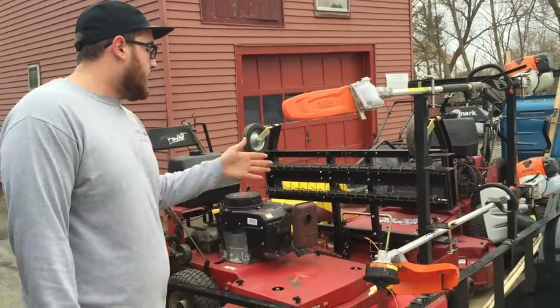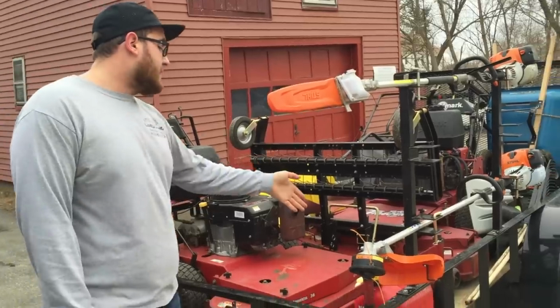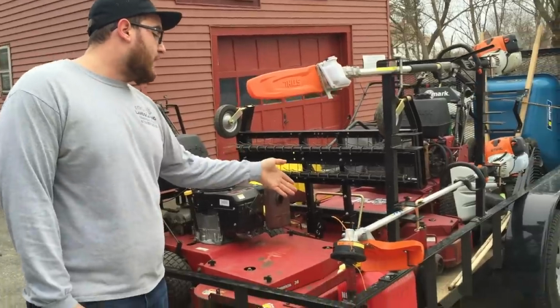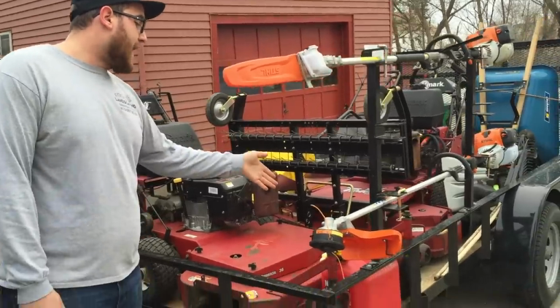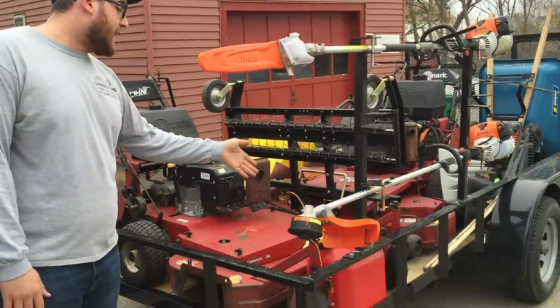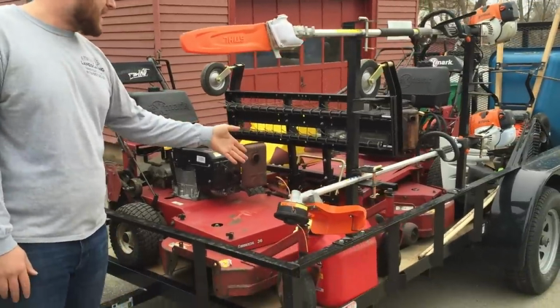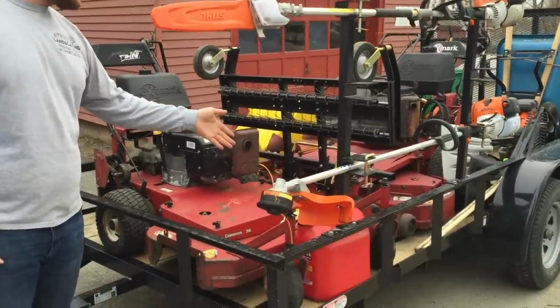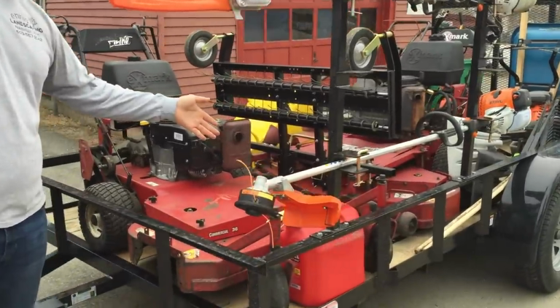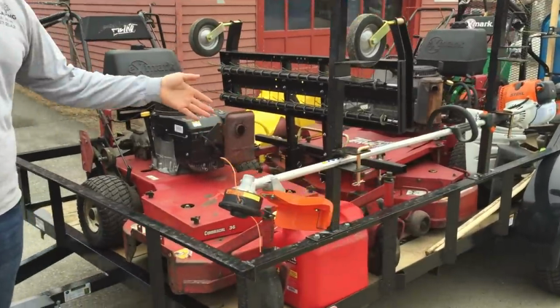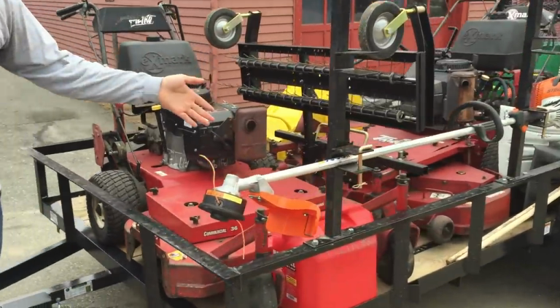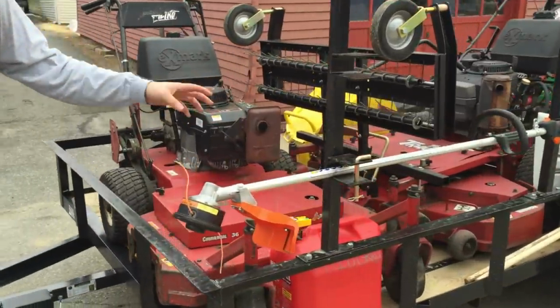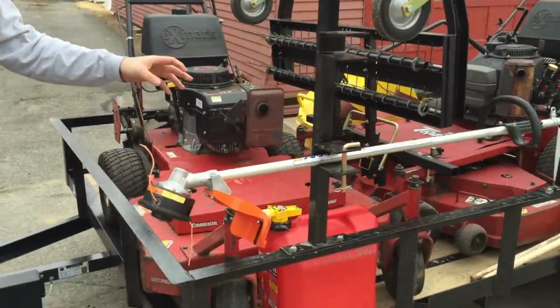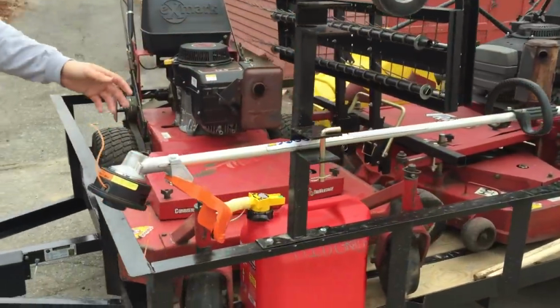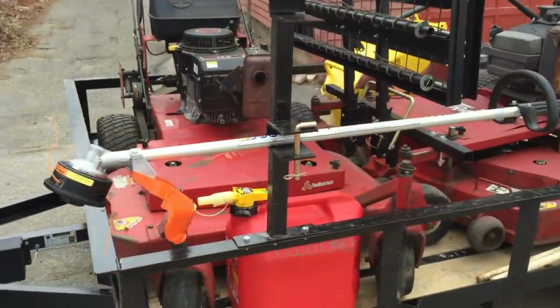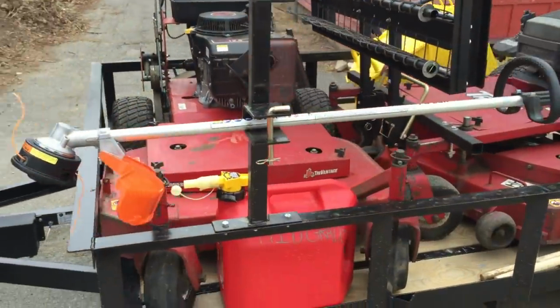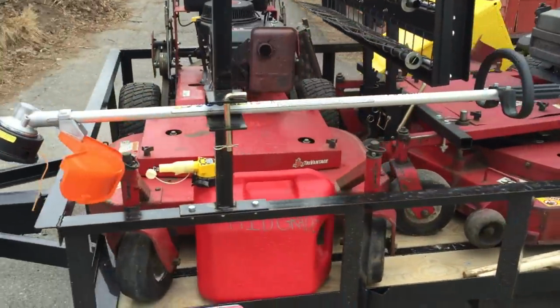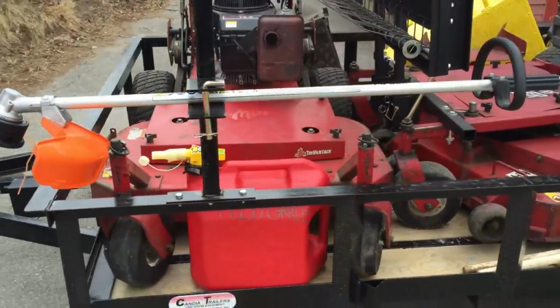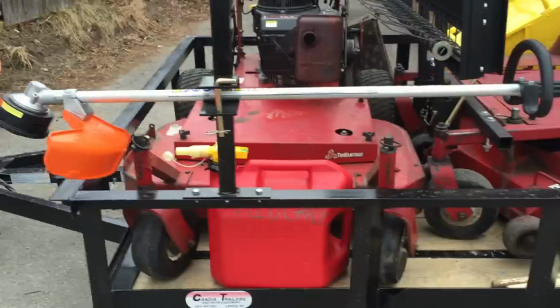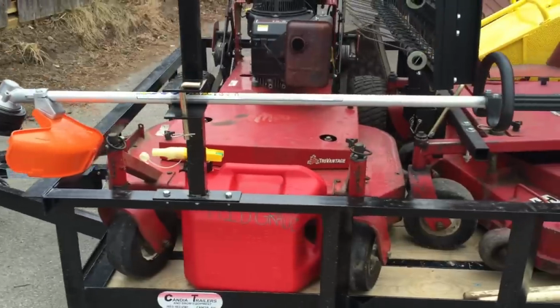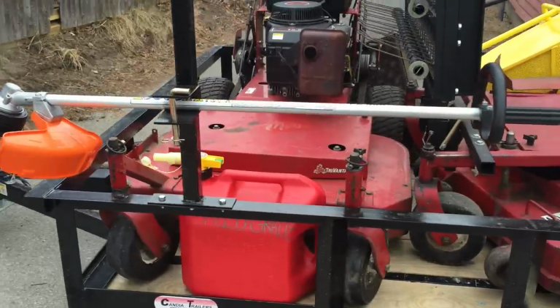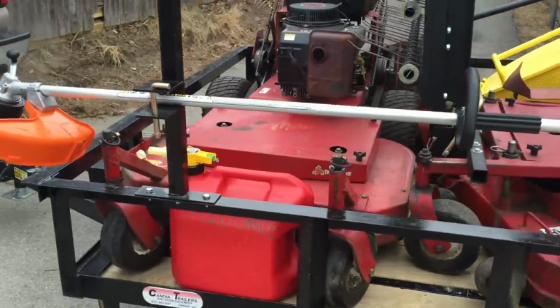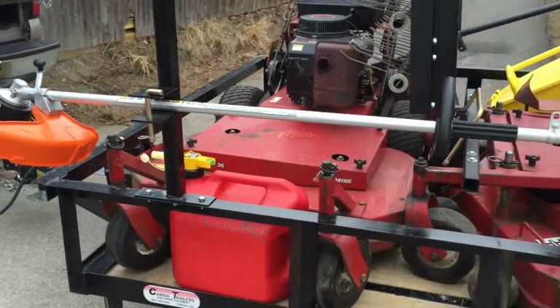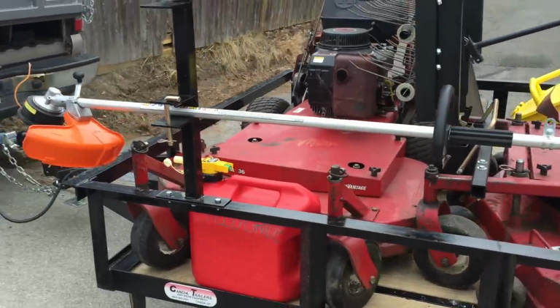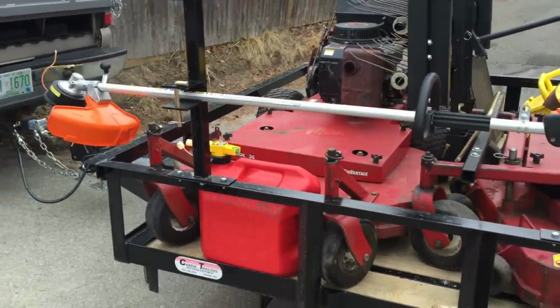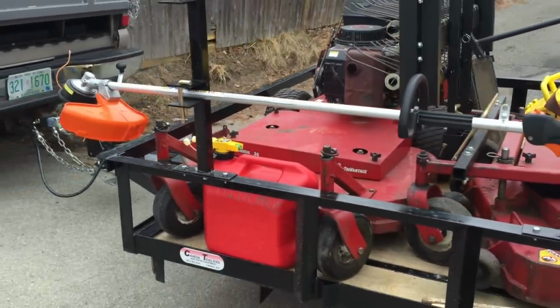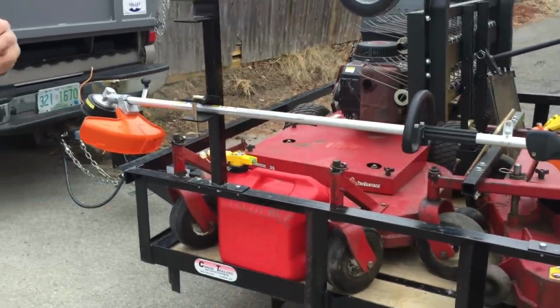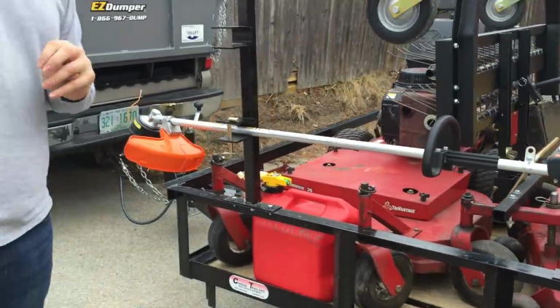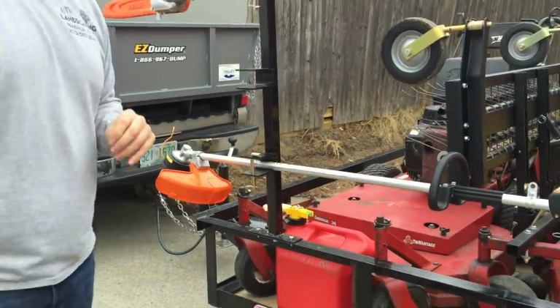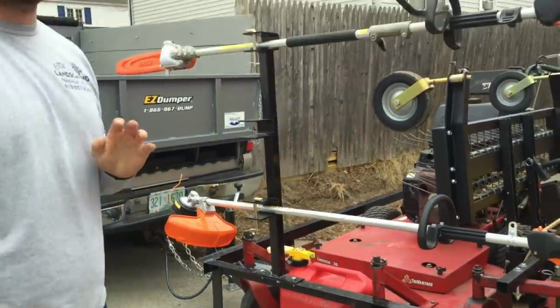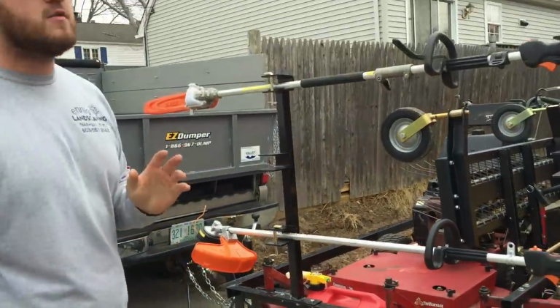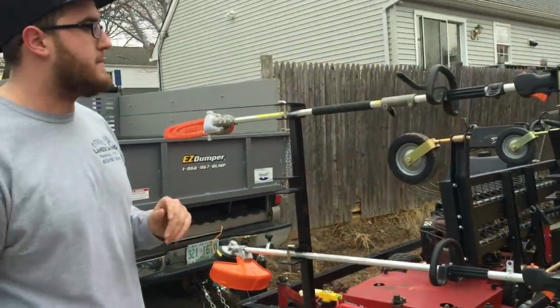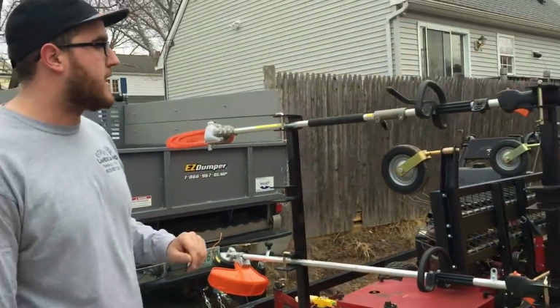We carry five-gallon gas cans. They don't spill, they lock, and you never need to take multiple trips a week to the gas station, so it saves you time and money.